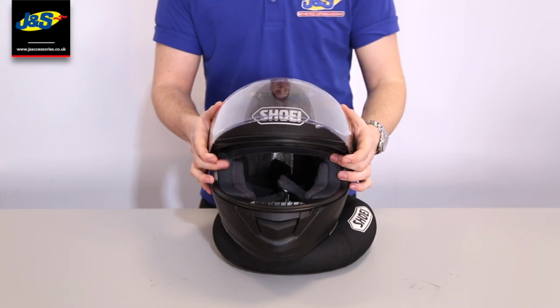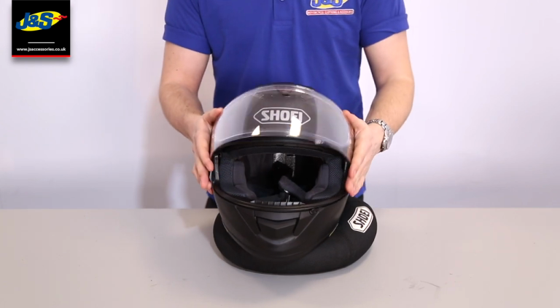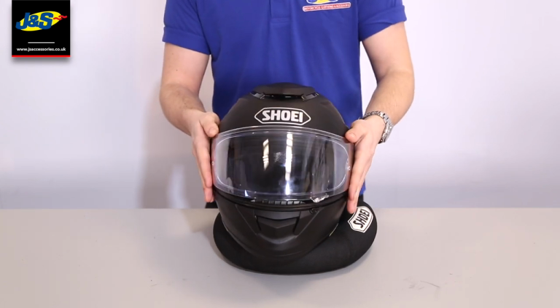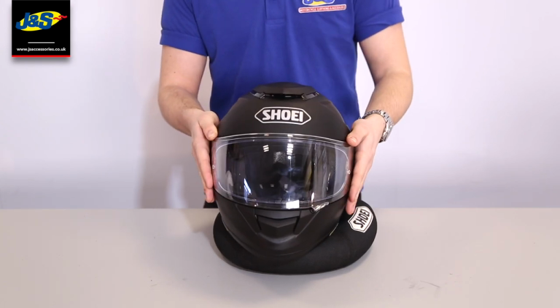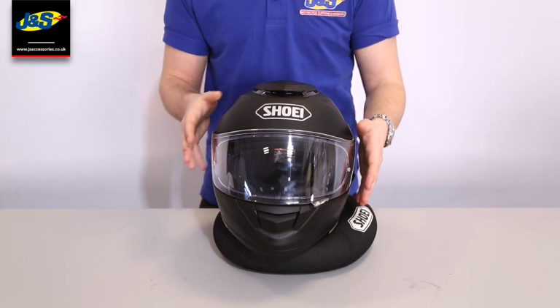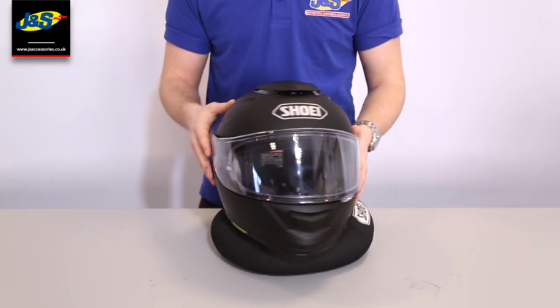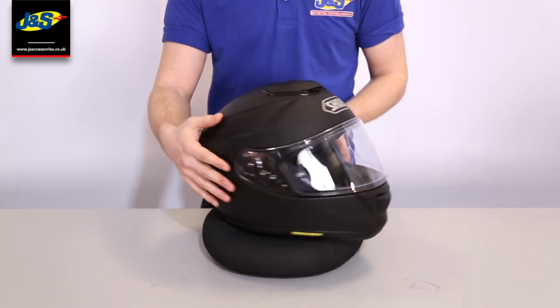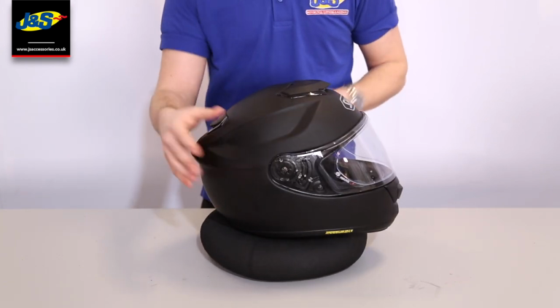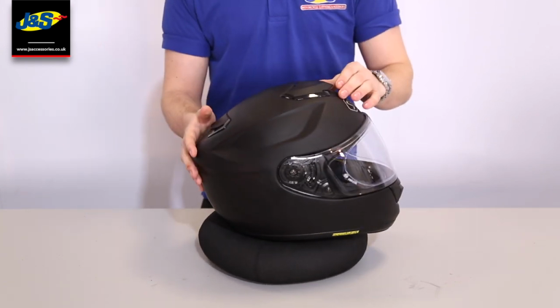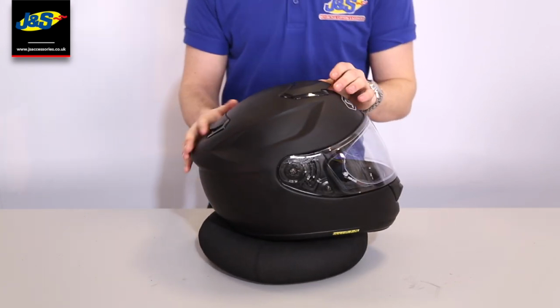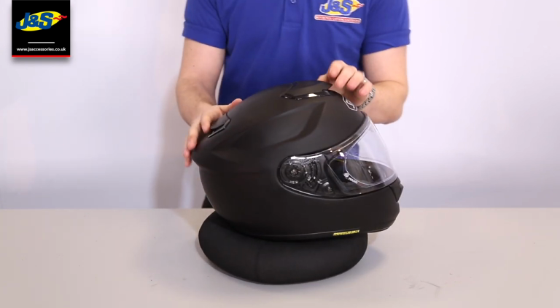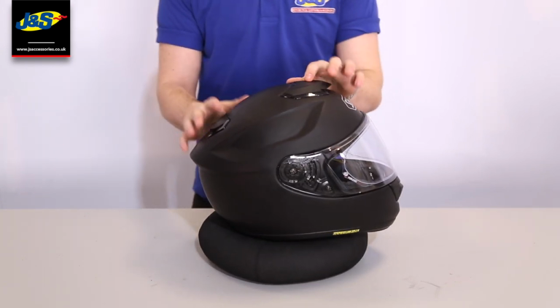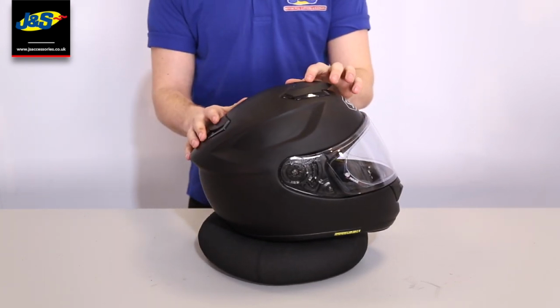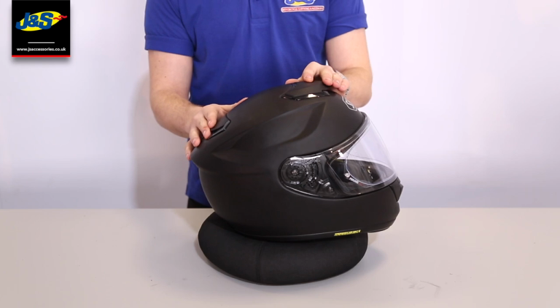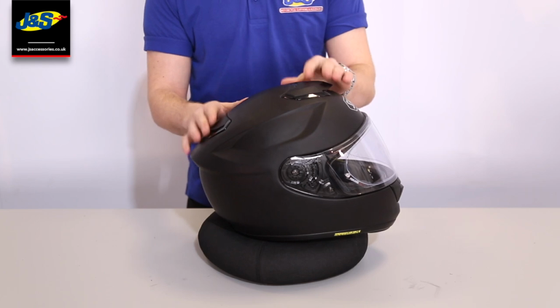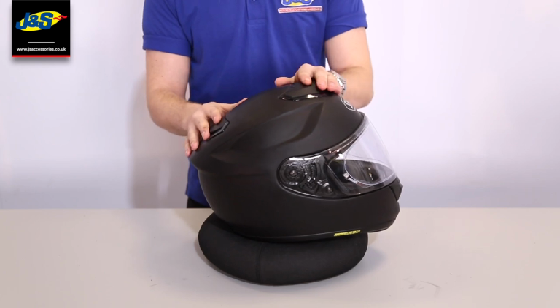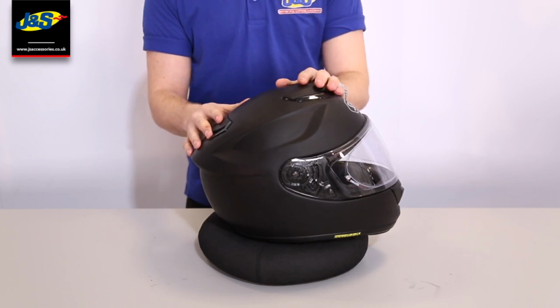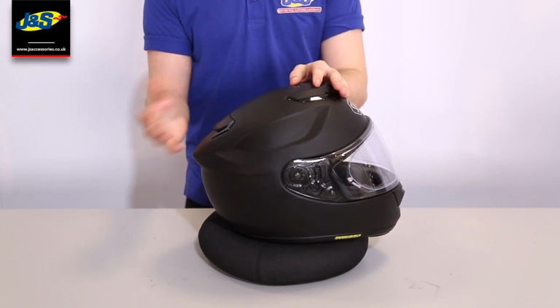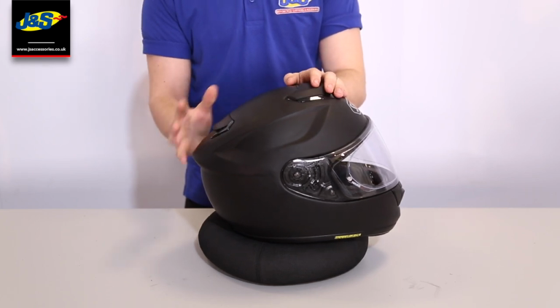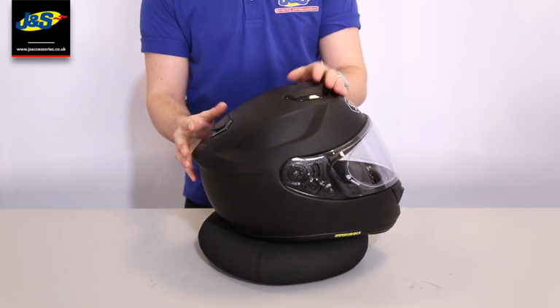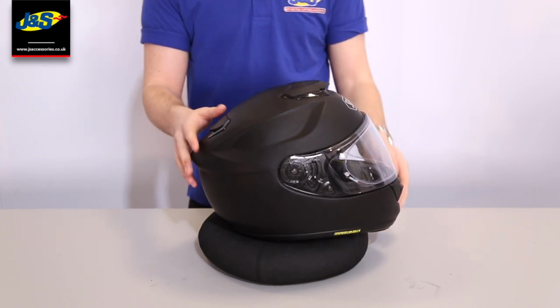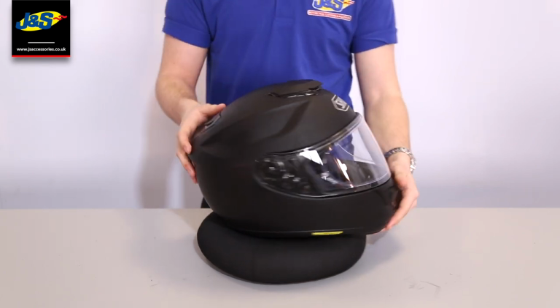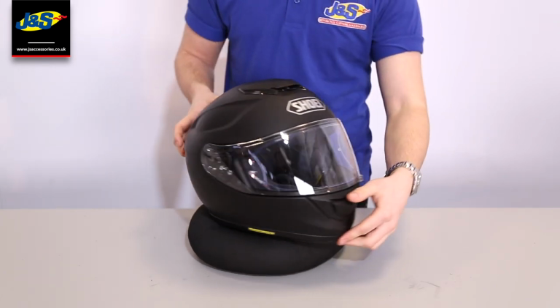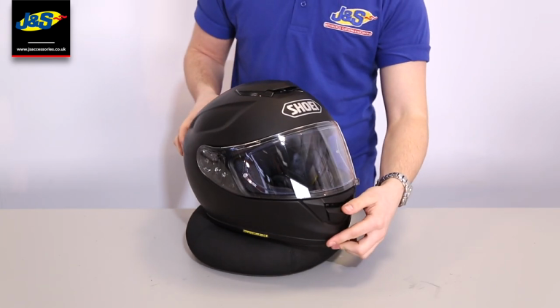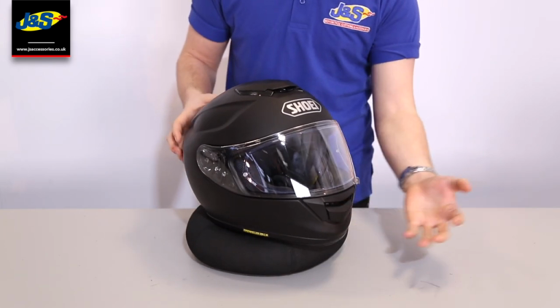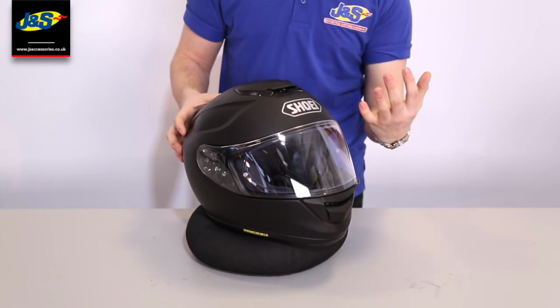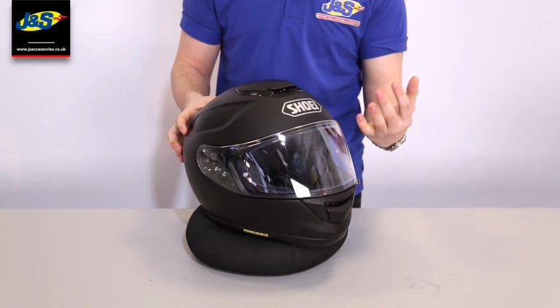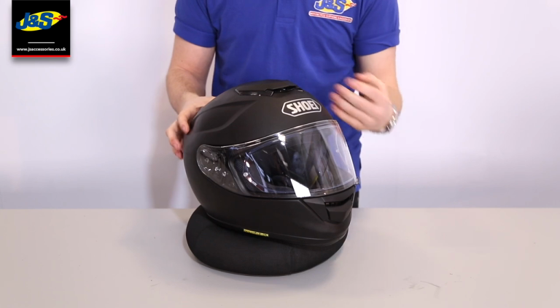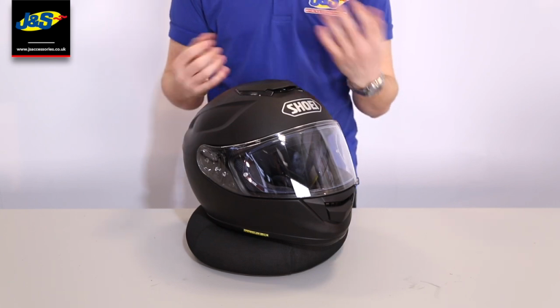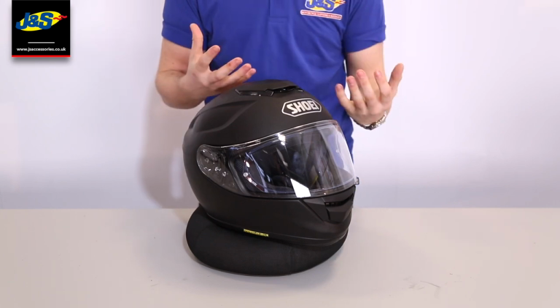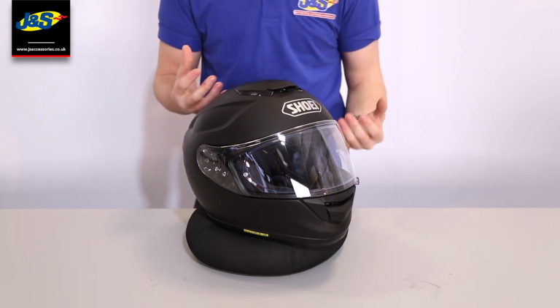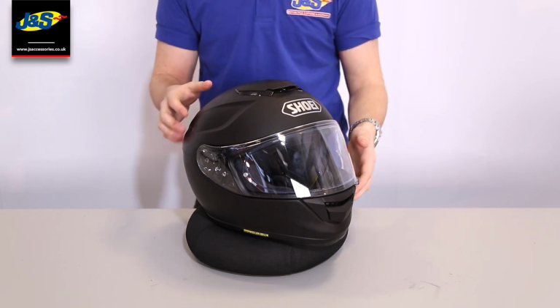Being a Shoei, the ventilation is immaculate. You've got two vents here that you can open and close independently of each other. You've also got a front vent which brings a little bit of air through the front and onto the visor as well to stop any fogging.